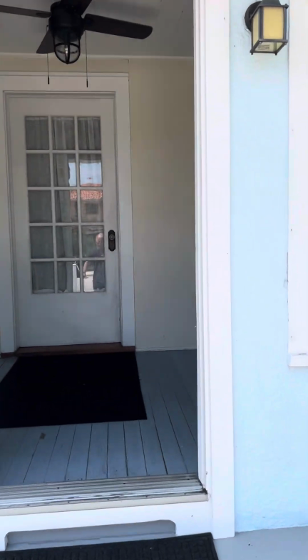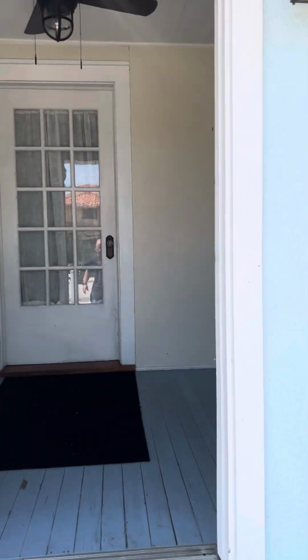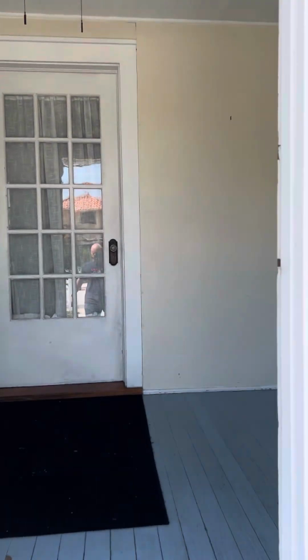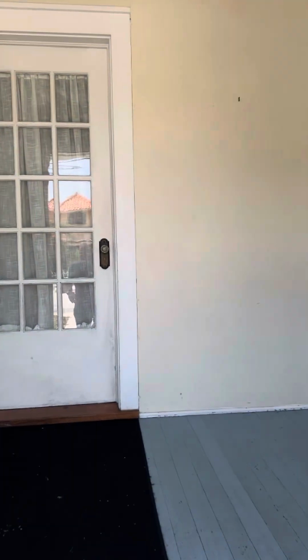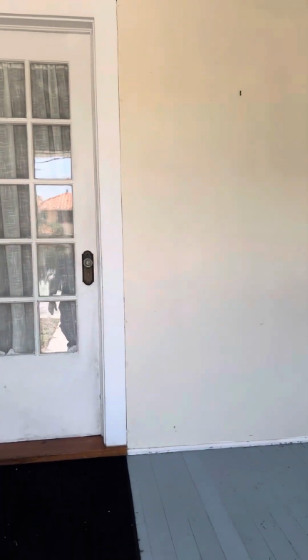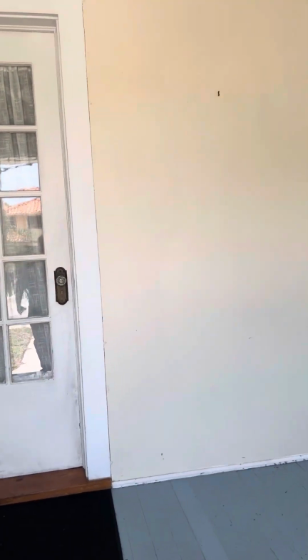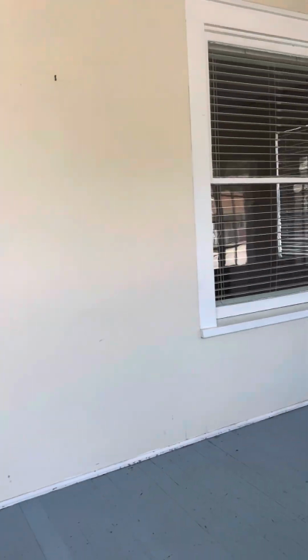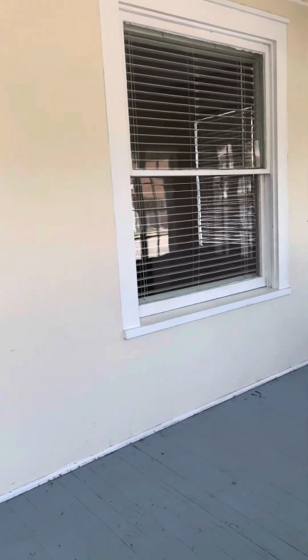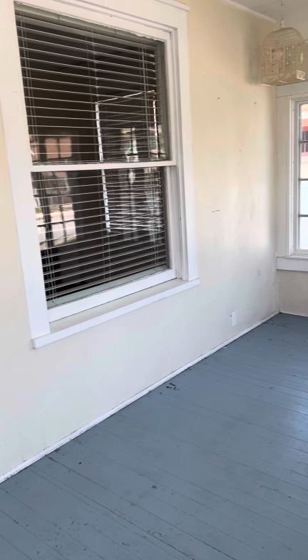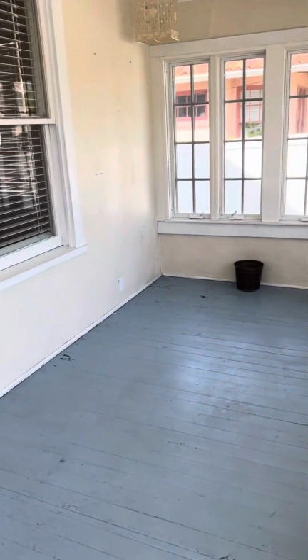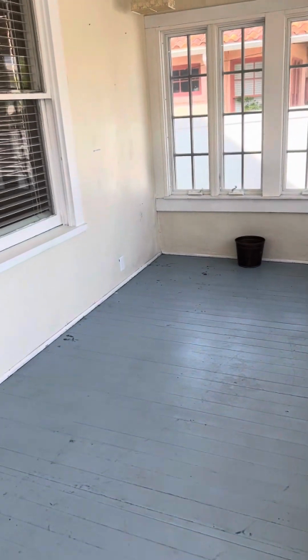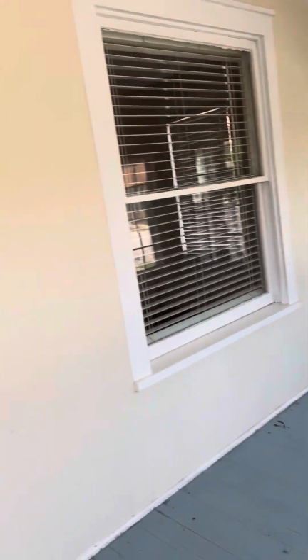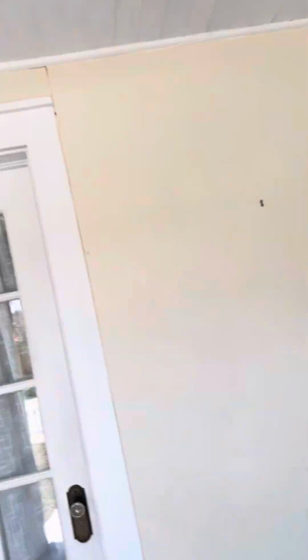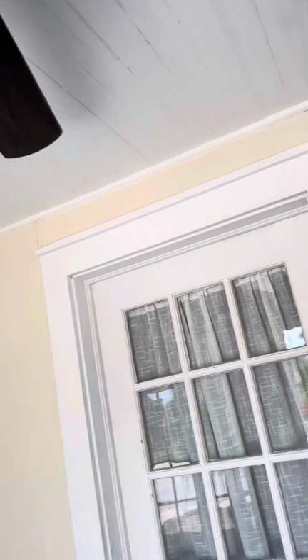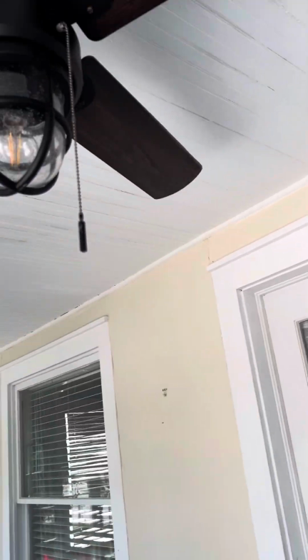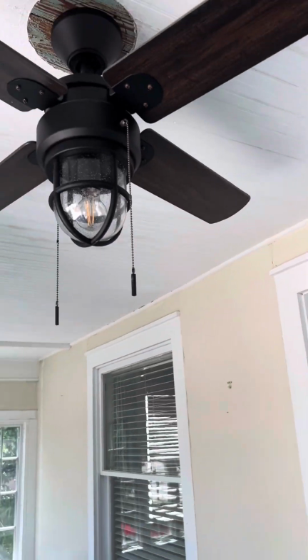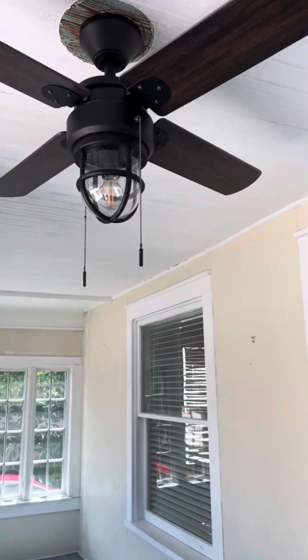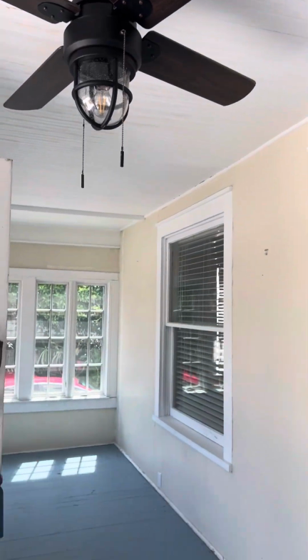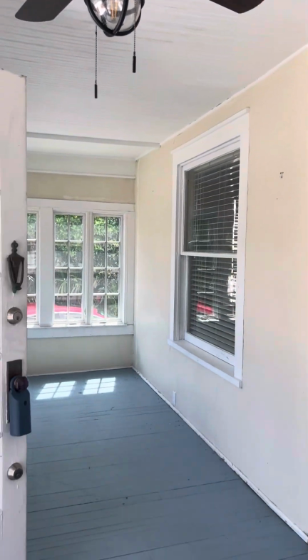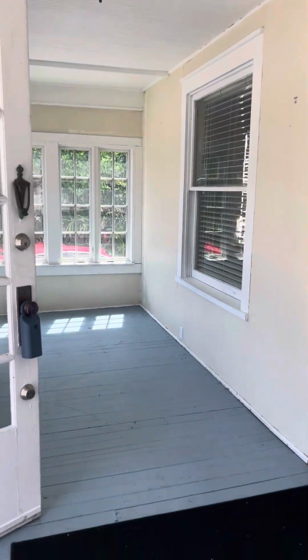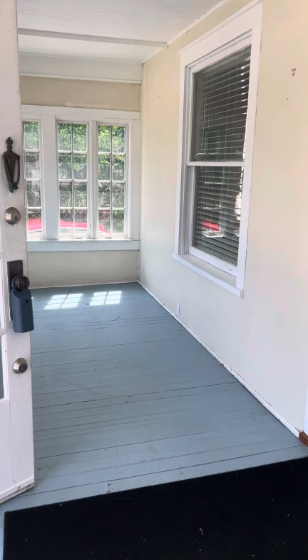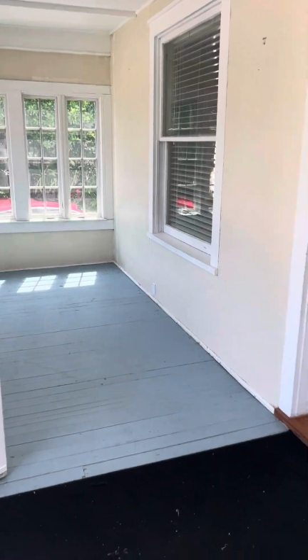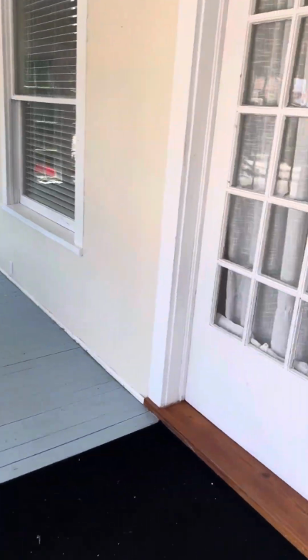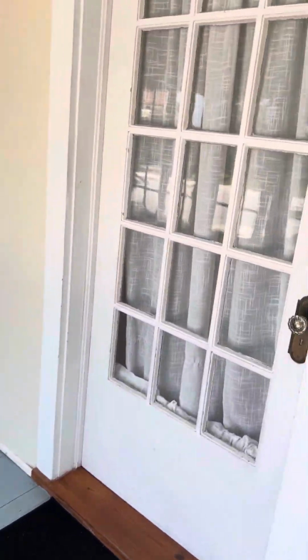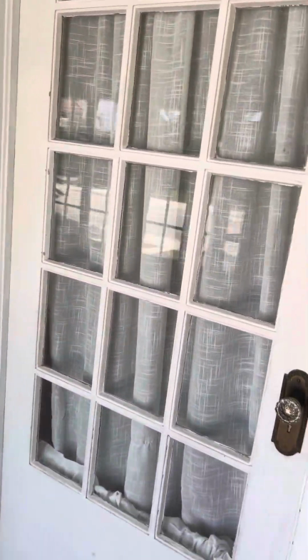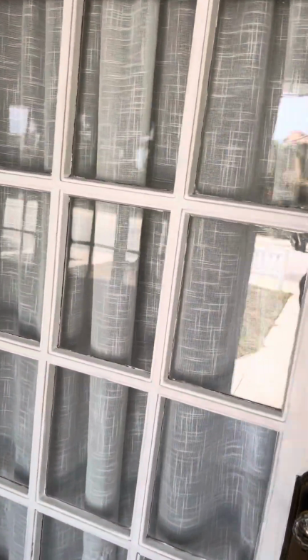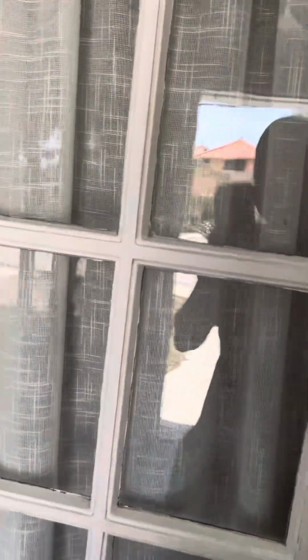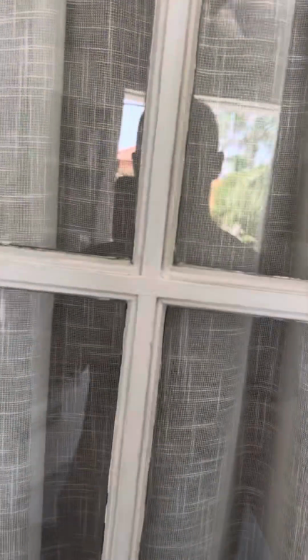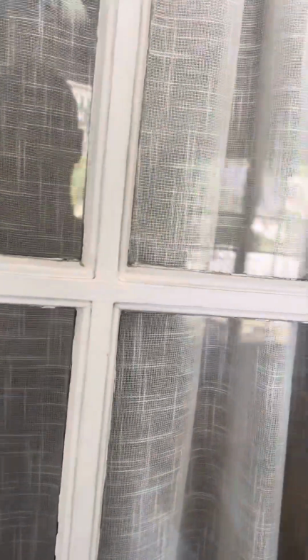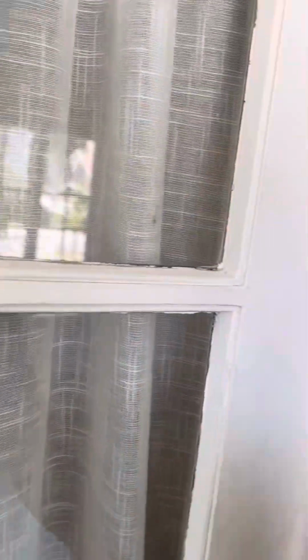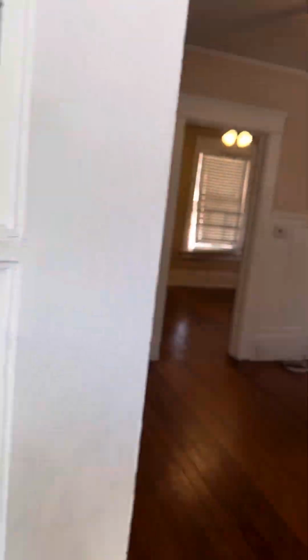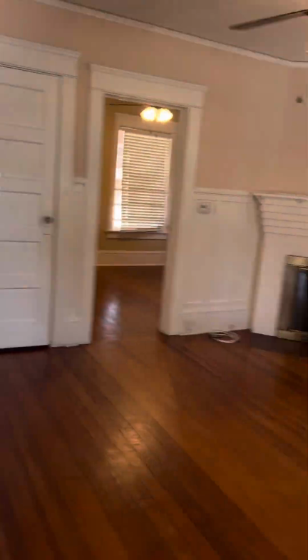Metal roof on this one, a nice front porch with a ceiling fan to keep you cool on a summer's day. As we come inside, you're going to have absolutely beautiful wood floors throughout.